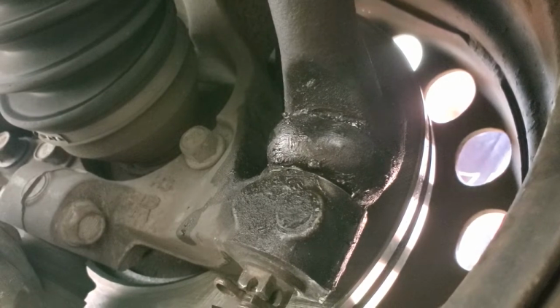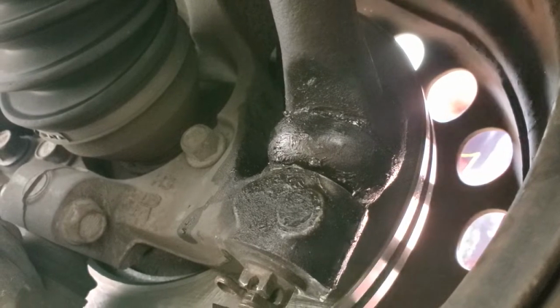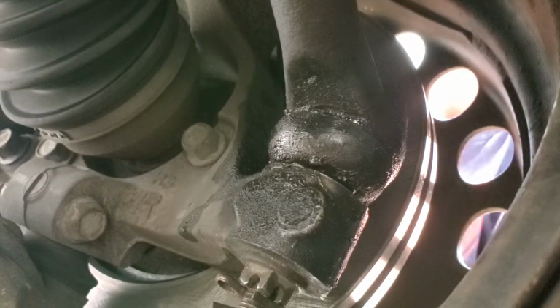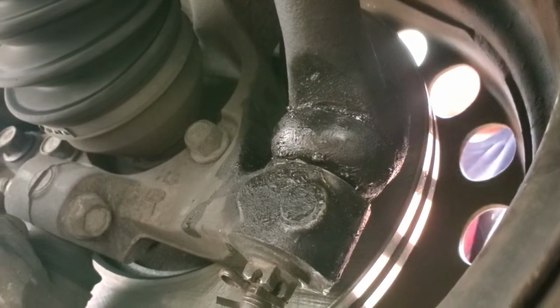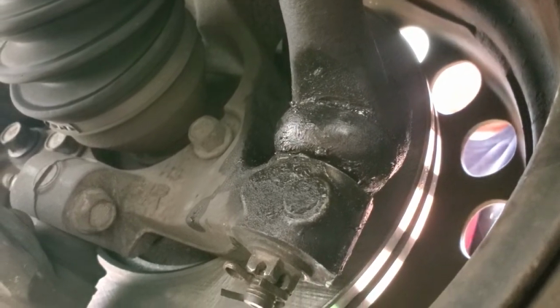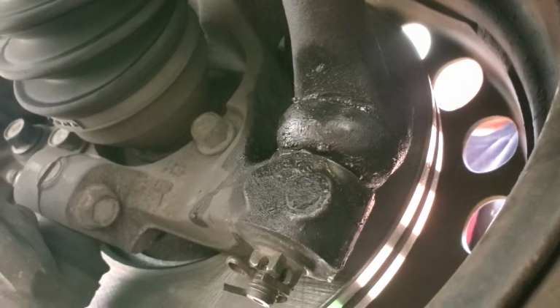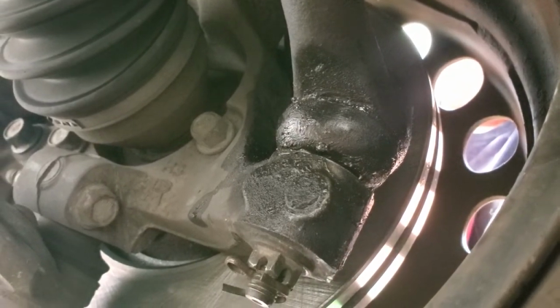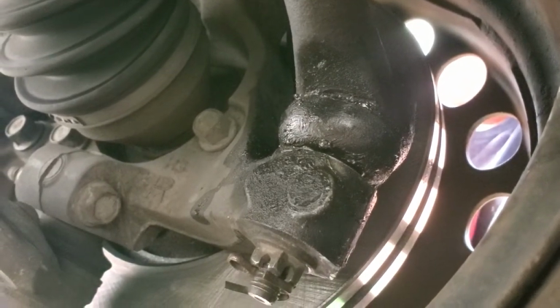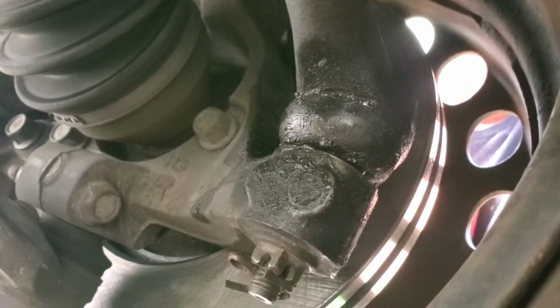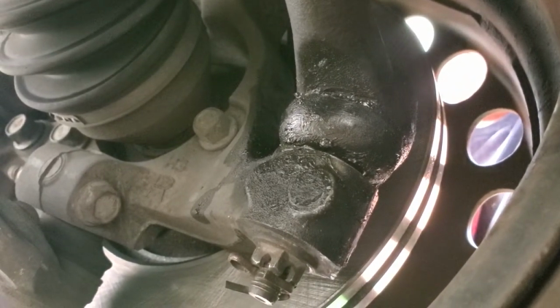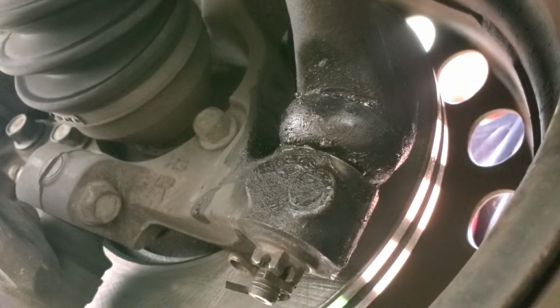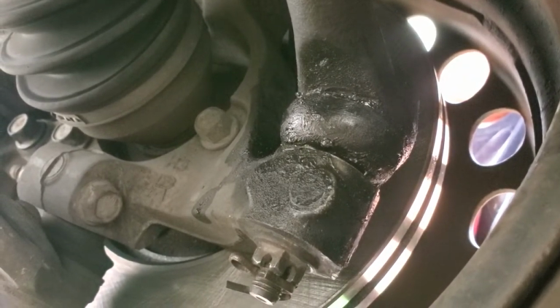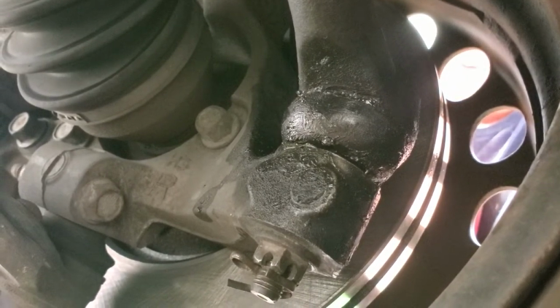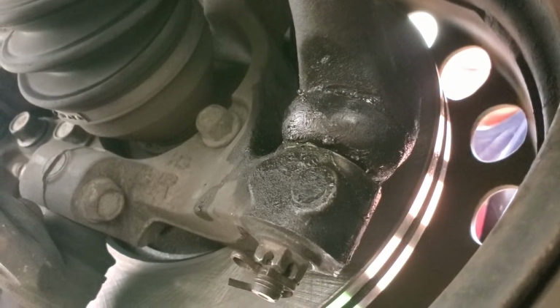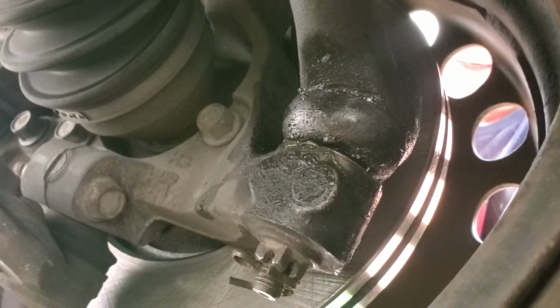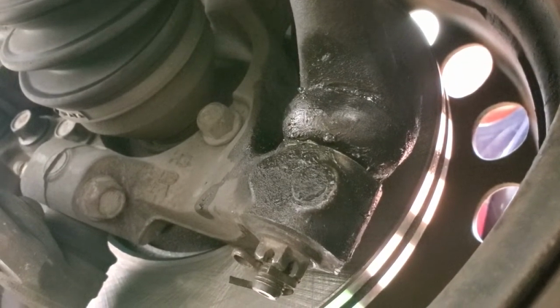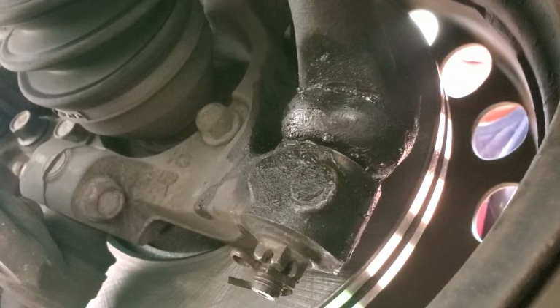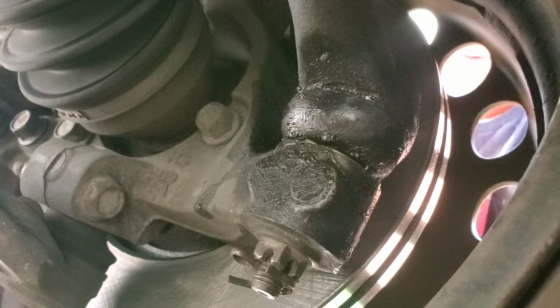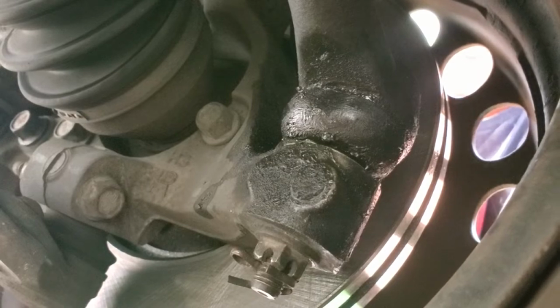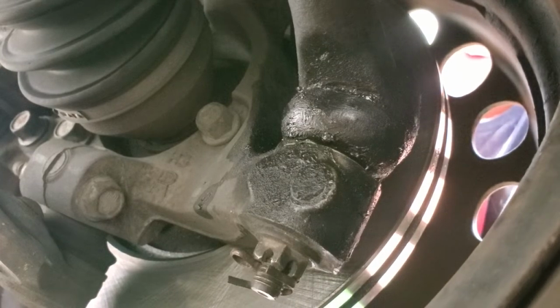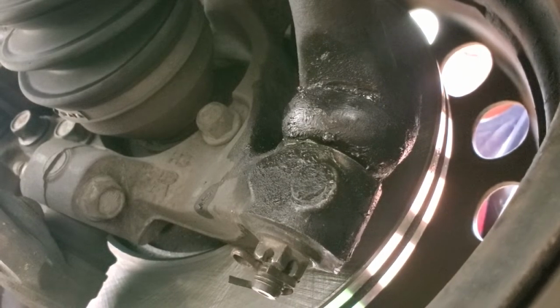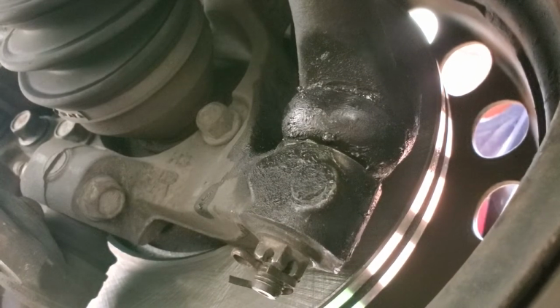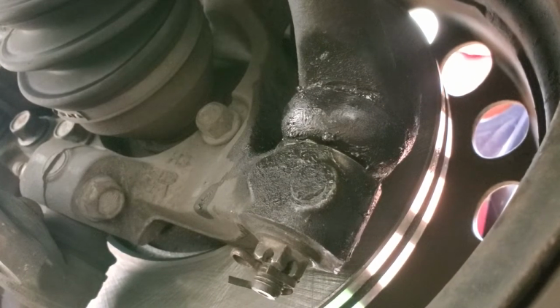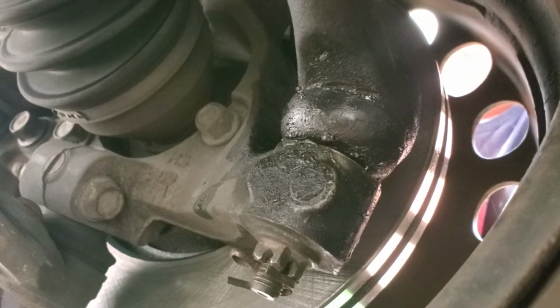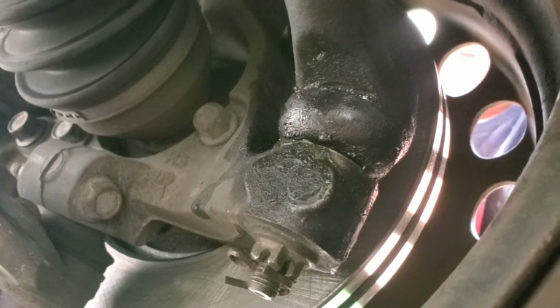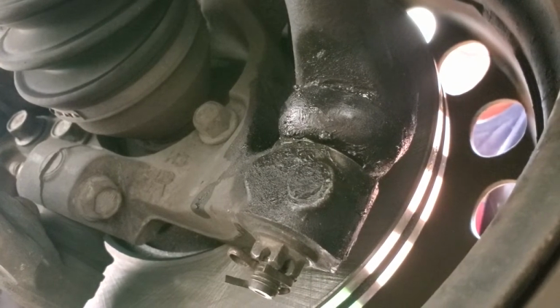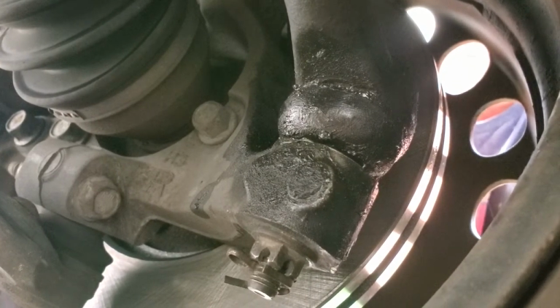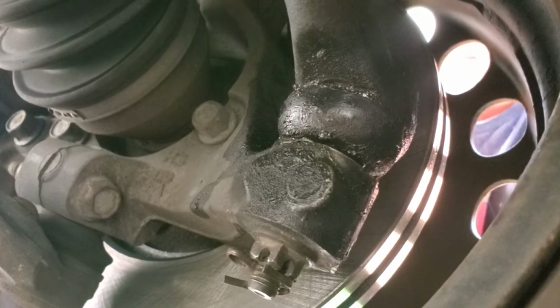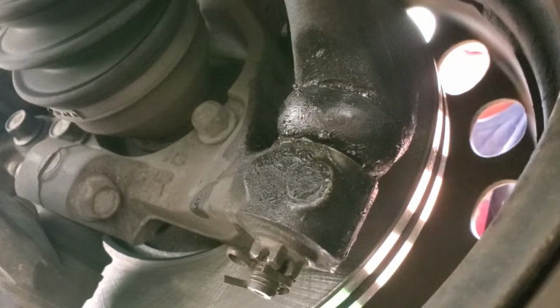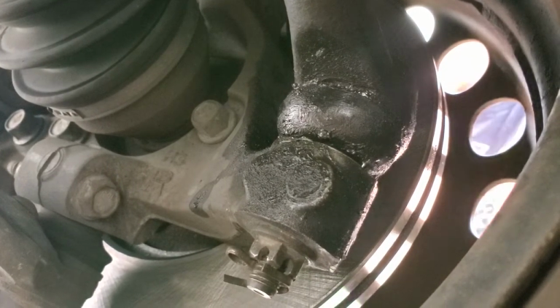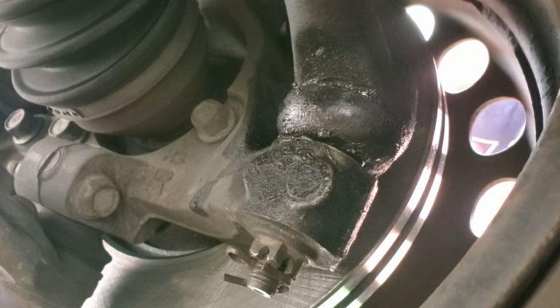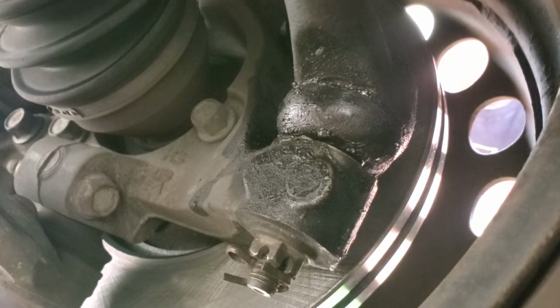If I go to twelve and six, you may be able to see the tie rod moving, but it won't be as exaggerated as it is at the nine and three position.